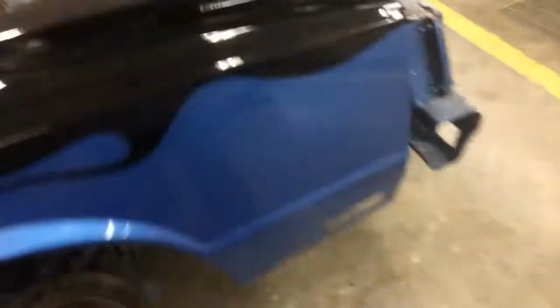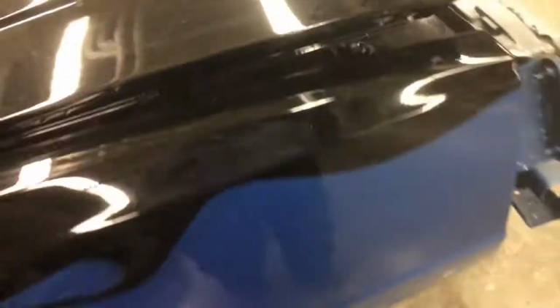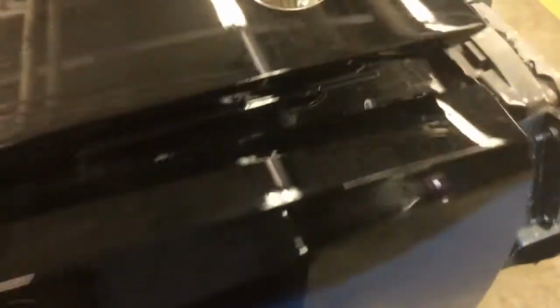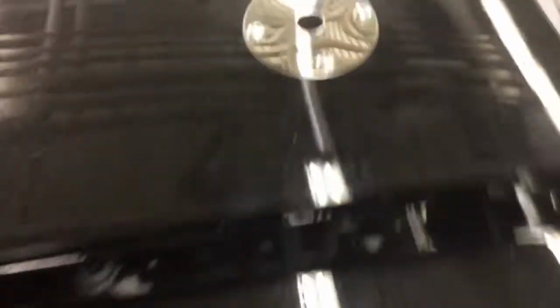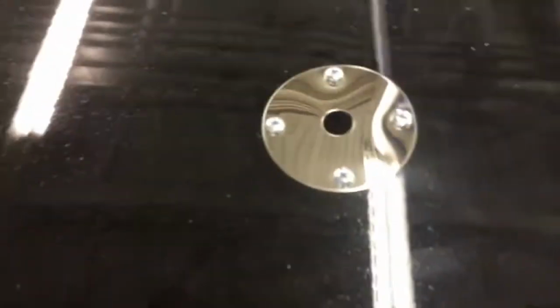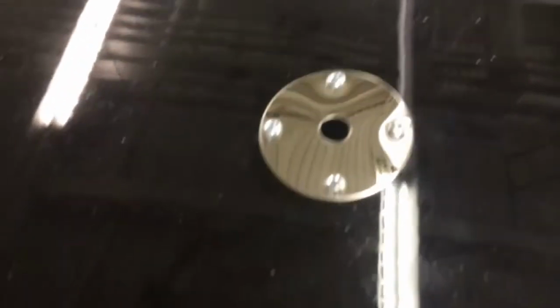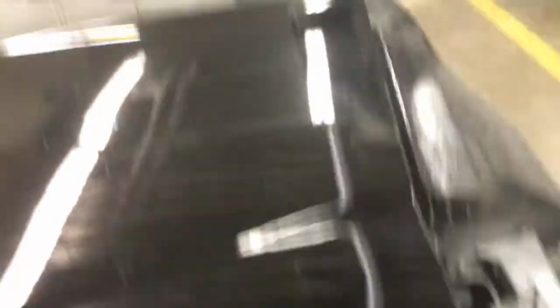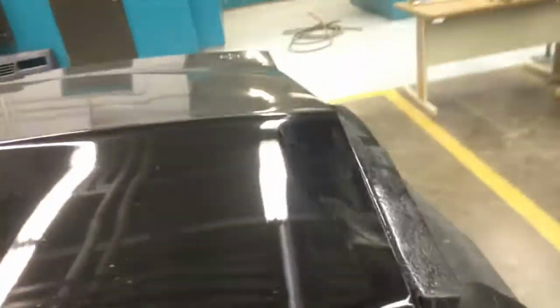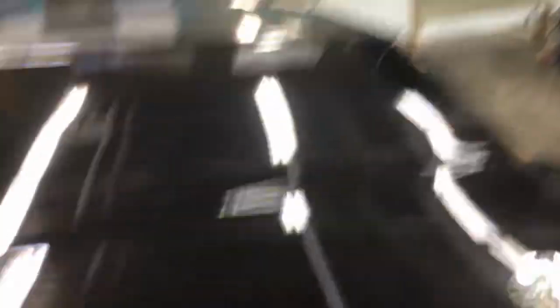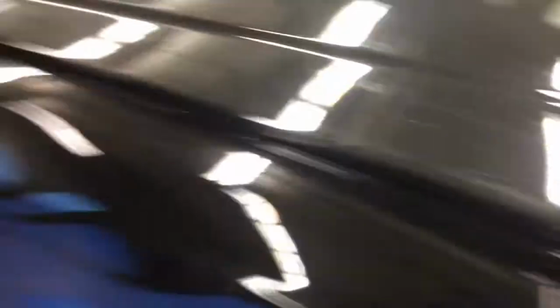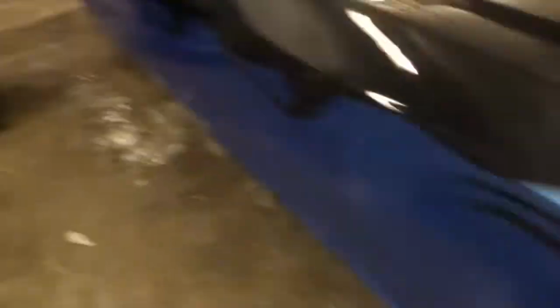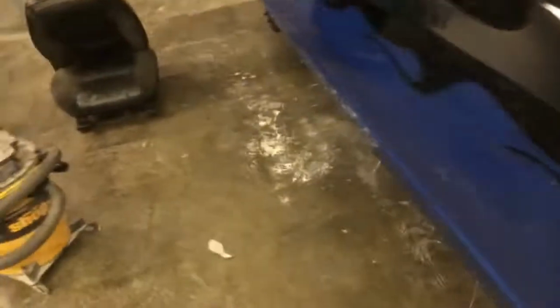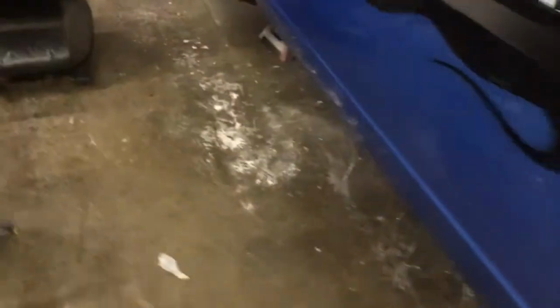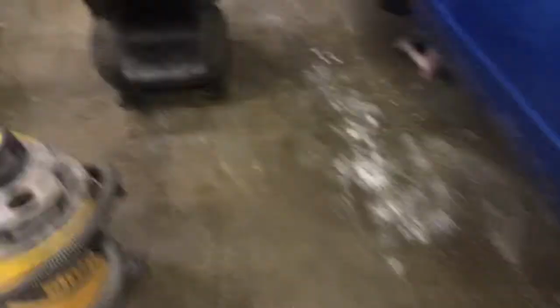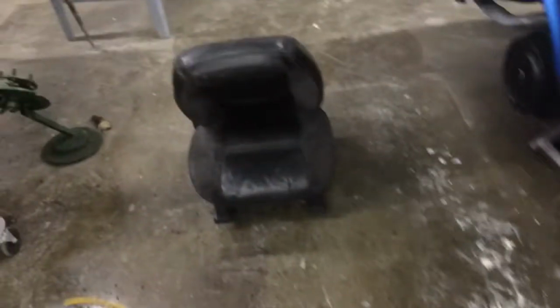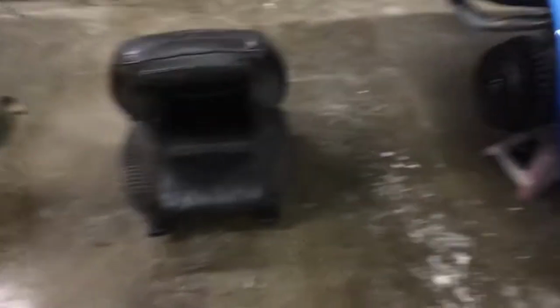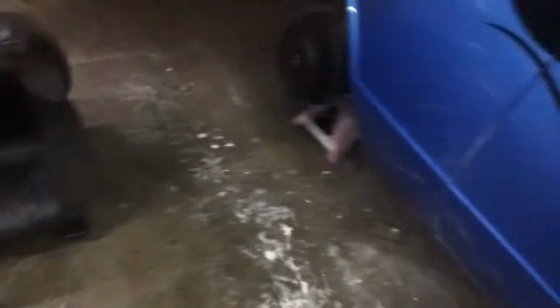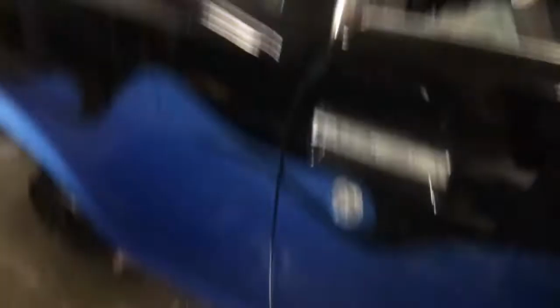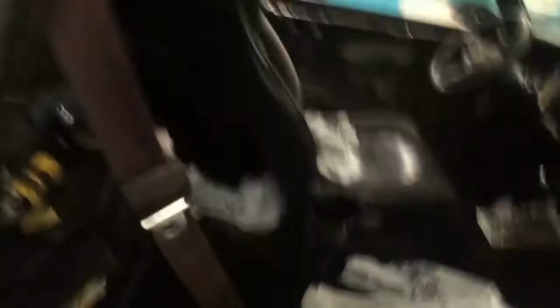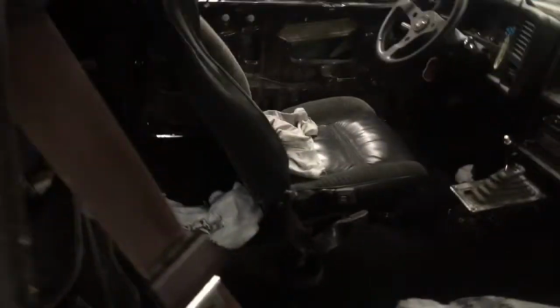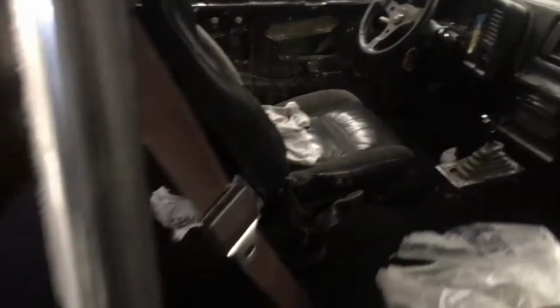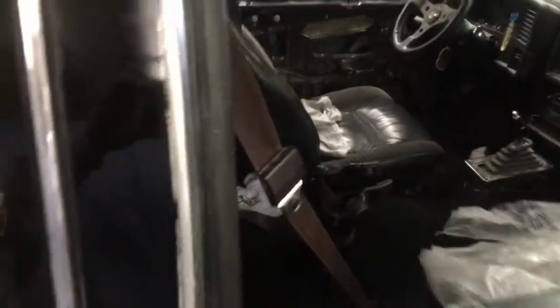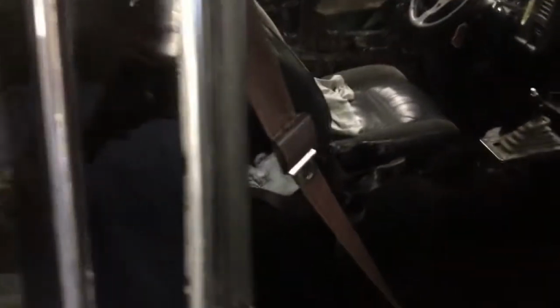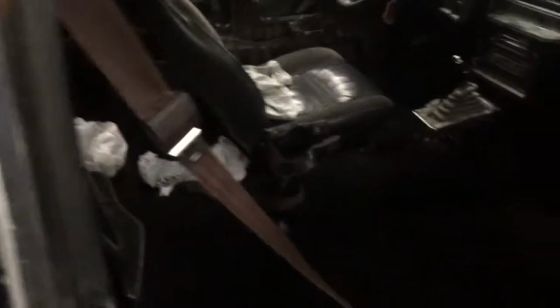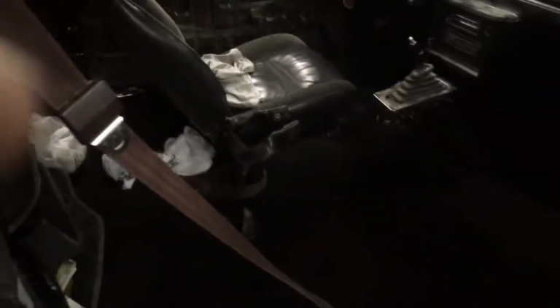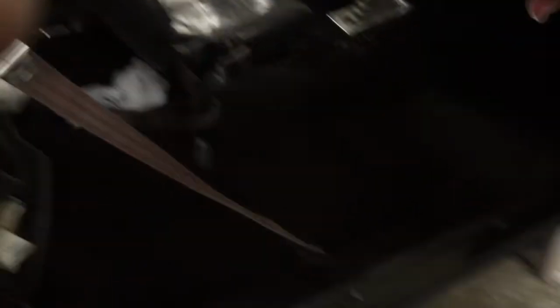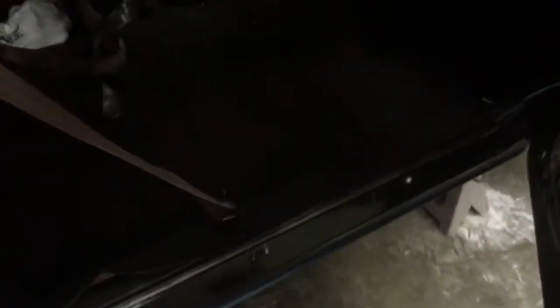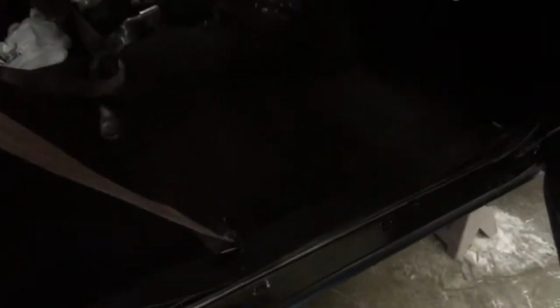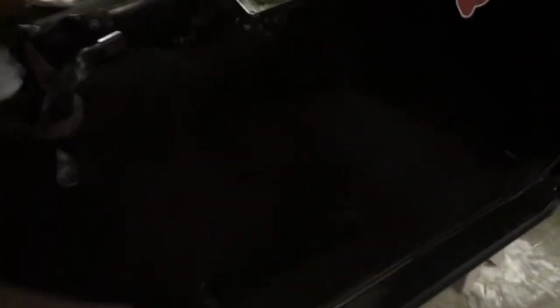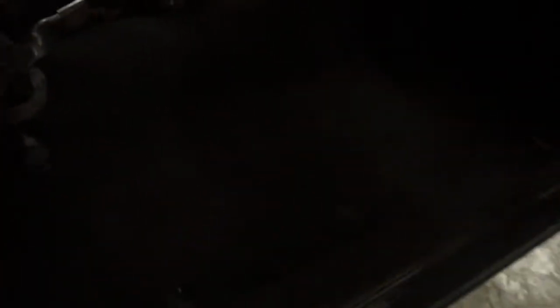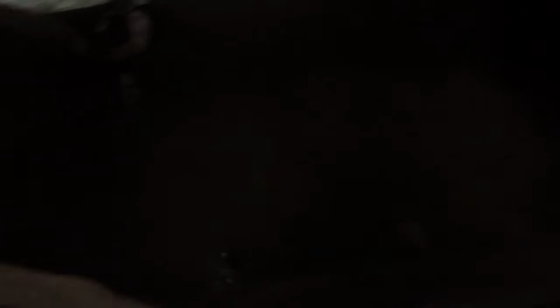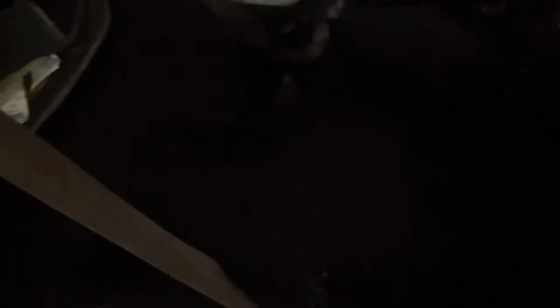I put some pins on there, some little cheapies, just for right now. Working on the seats, I got the other driver's side on, and I got my black carpet in, so that's all done.